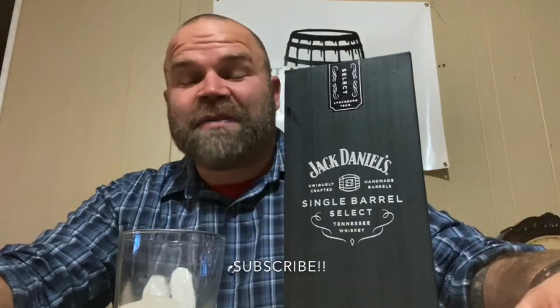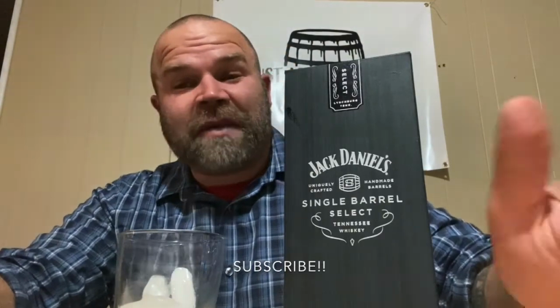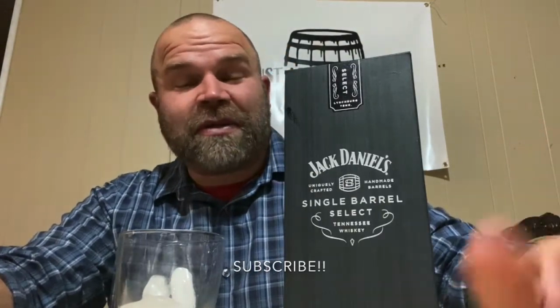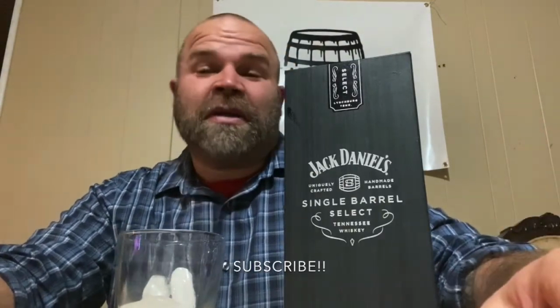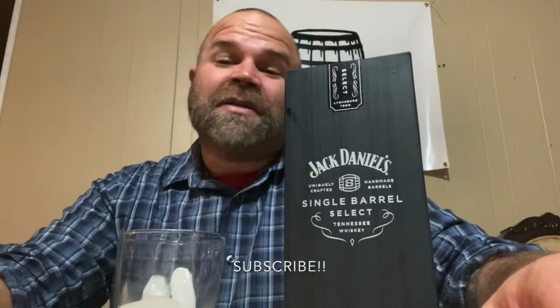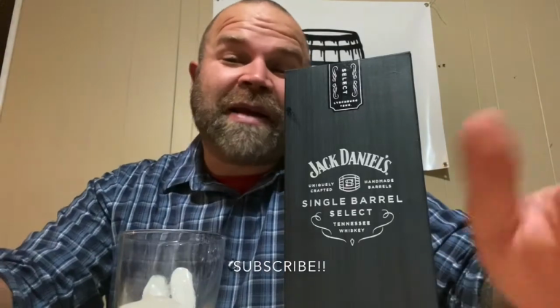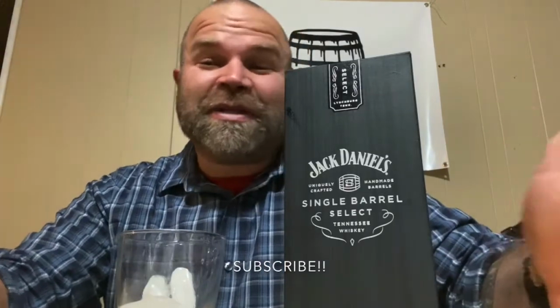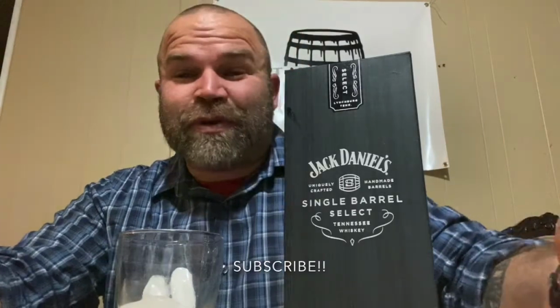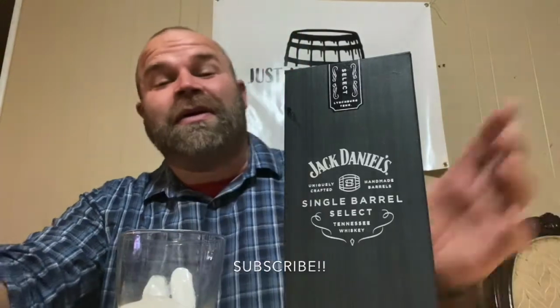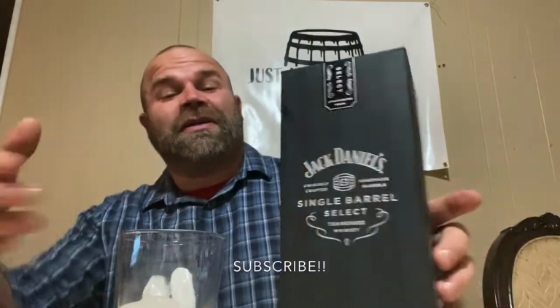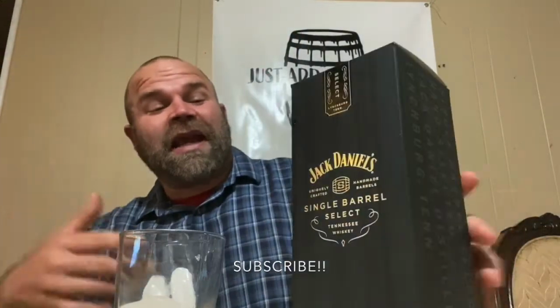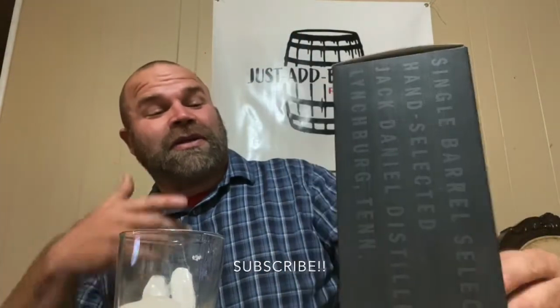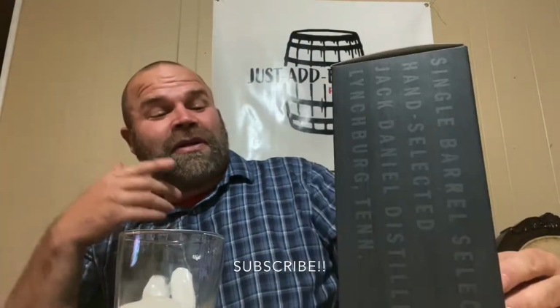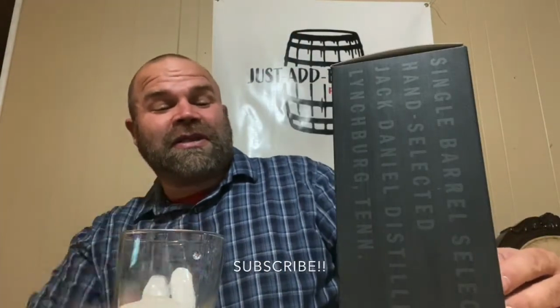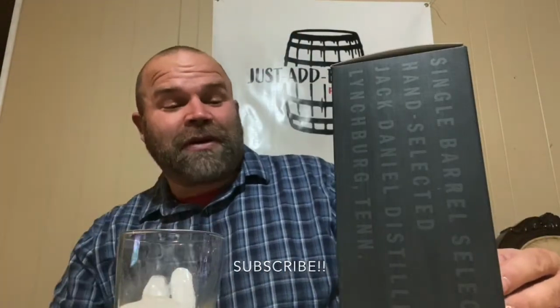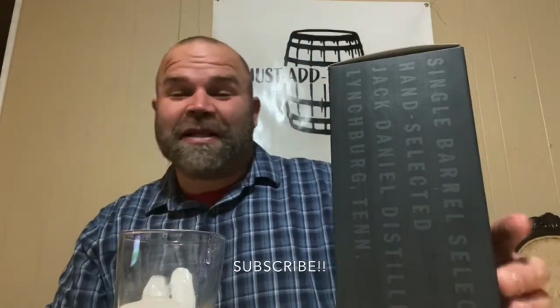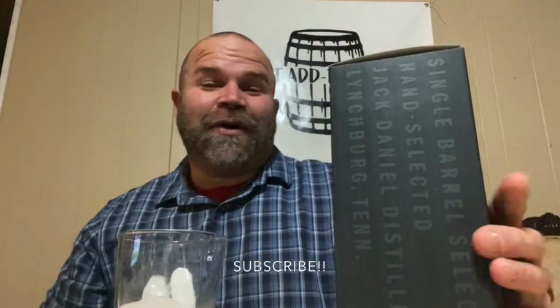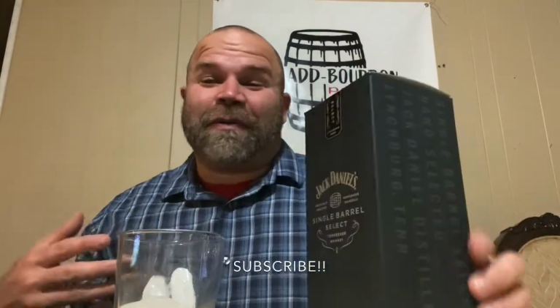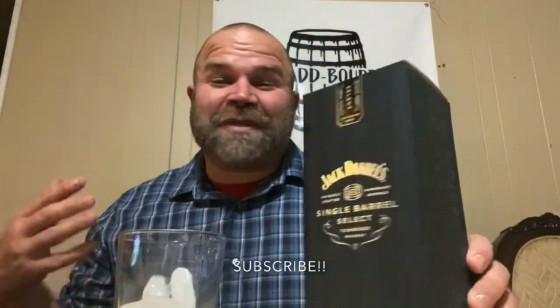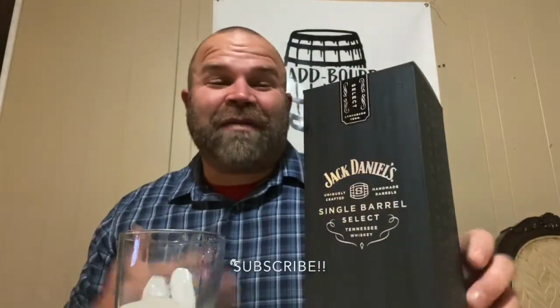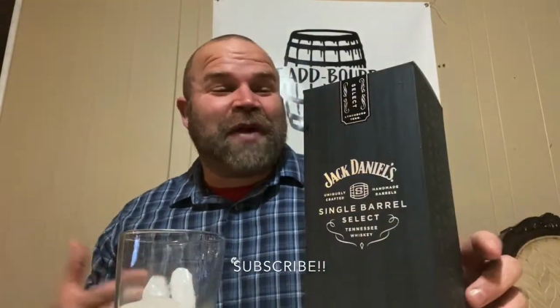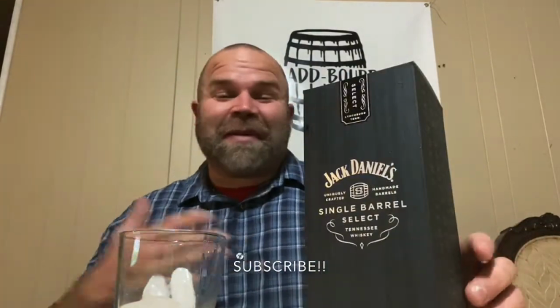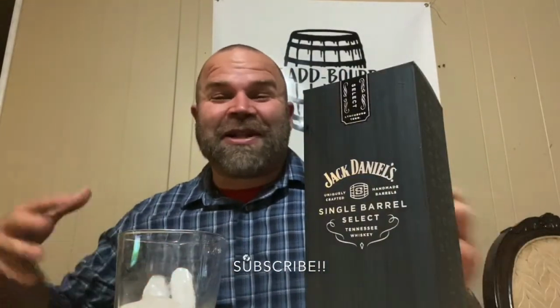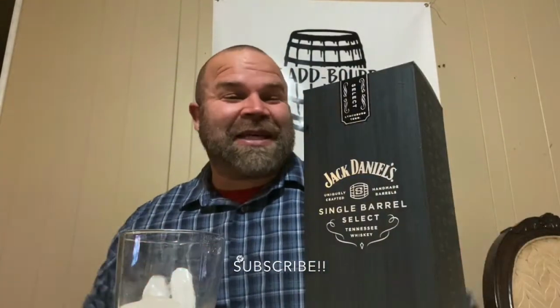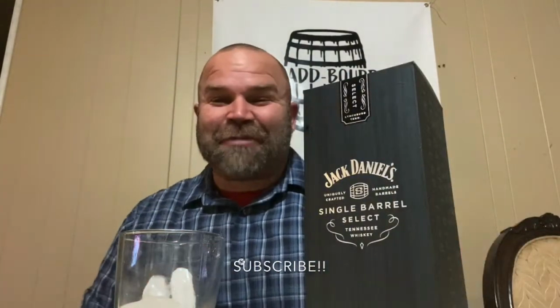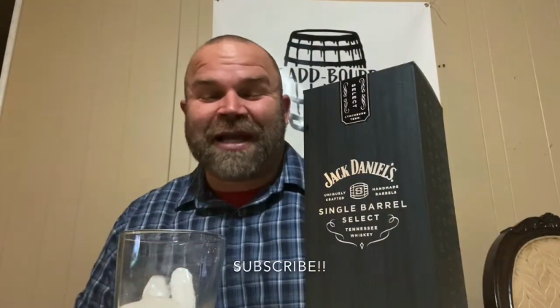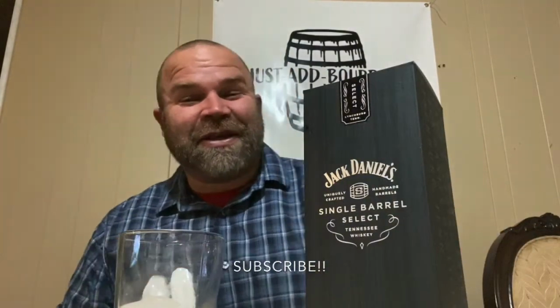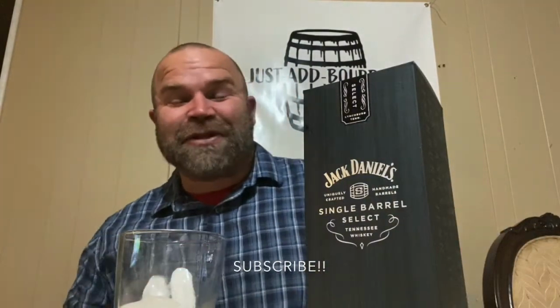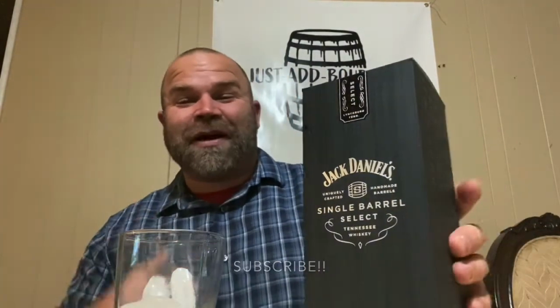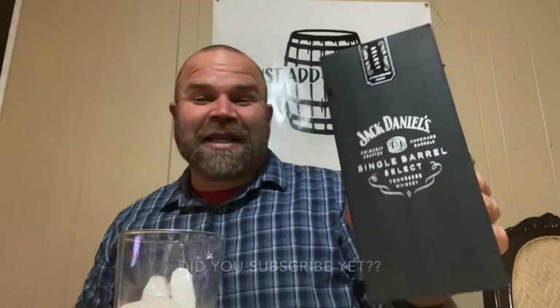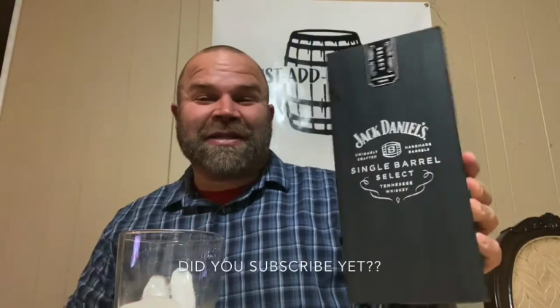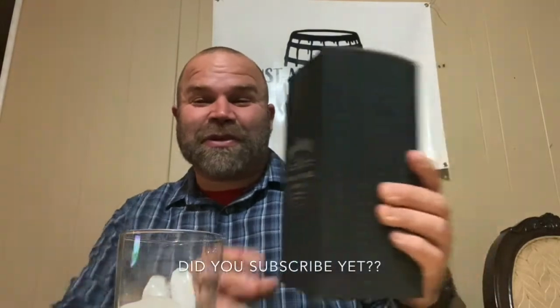But I'm gonna get back to it, so let's get into this review — Jack Daniel's Single Barrel Select. I'm gonna tell you right now, I'm excited to open this thing up and see what this bottle looks like. But it comes in a cool box, man — check that out, it's really cool.